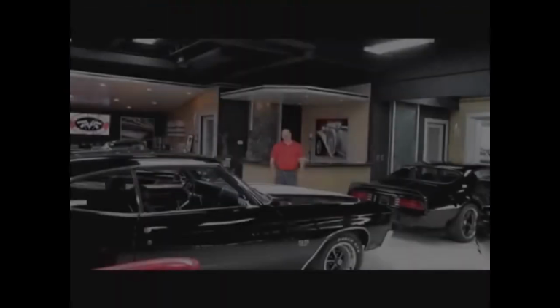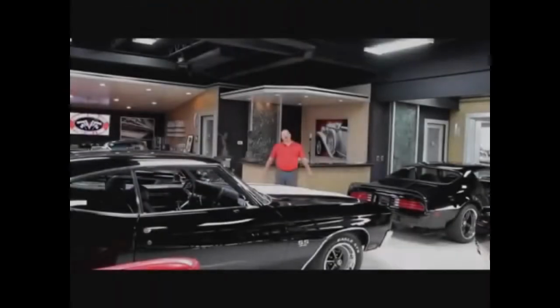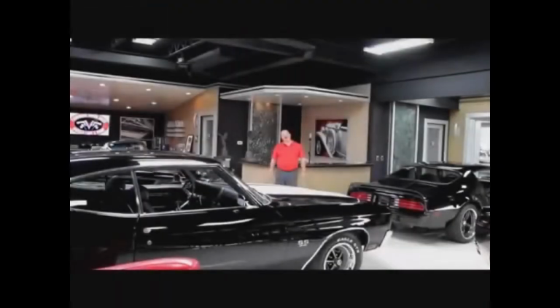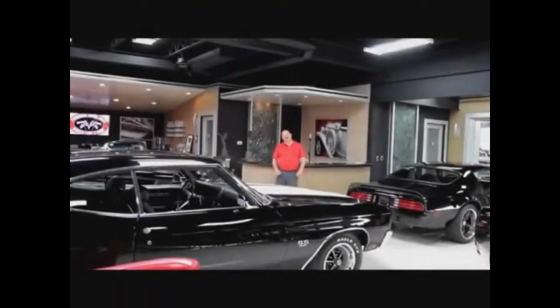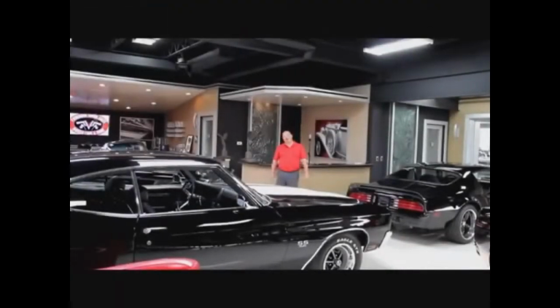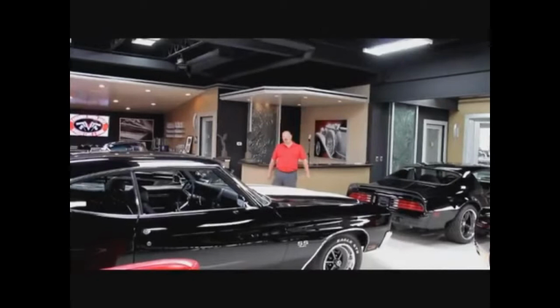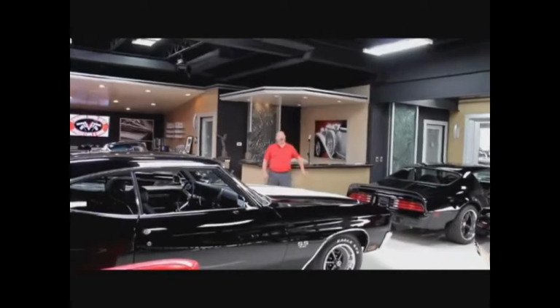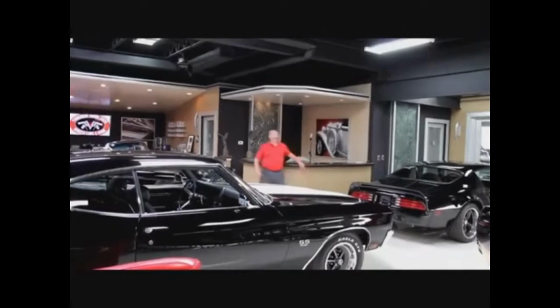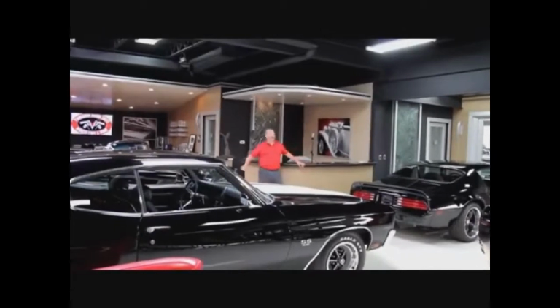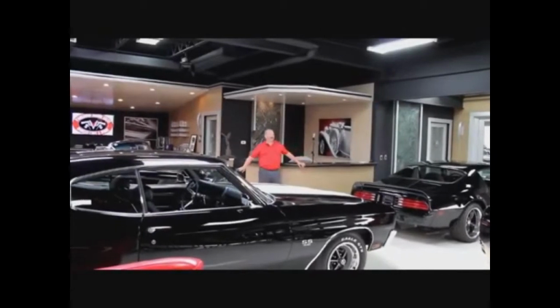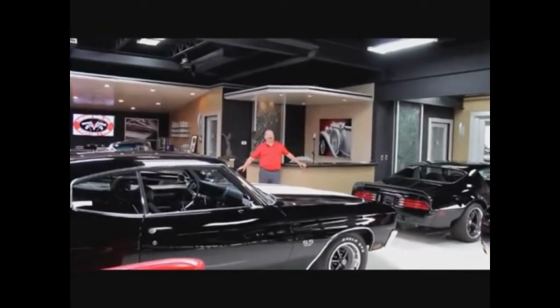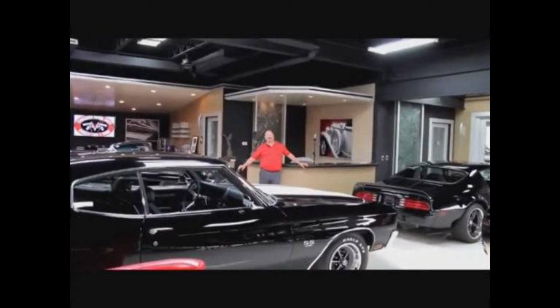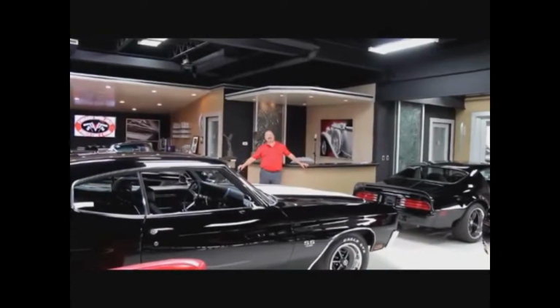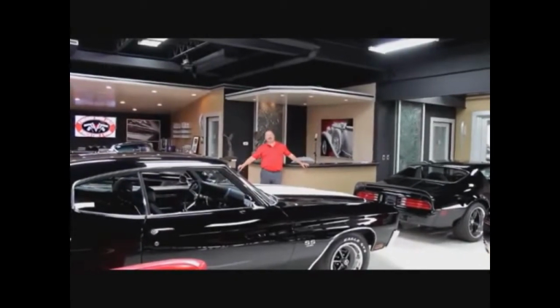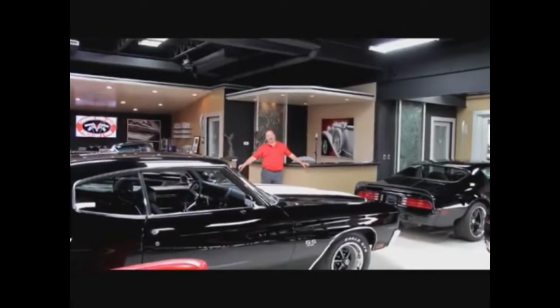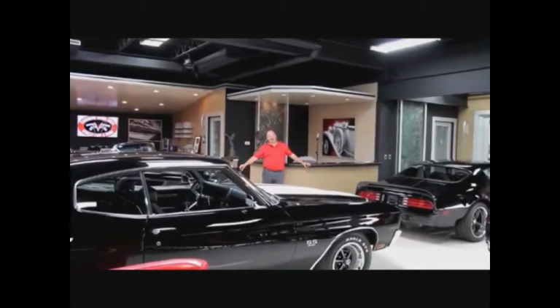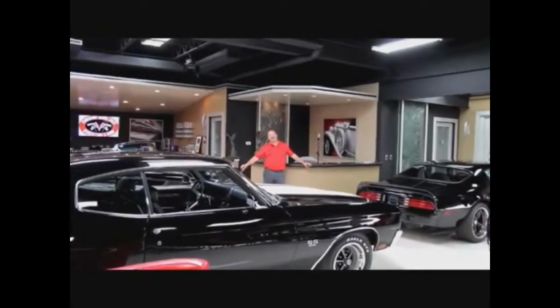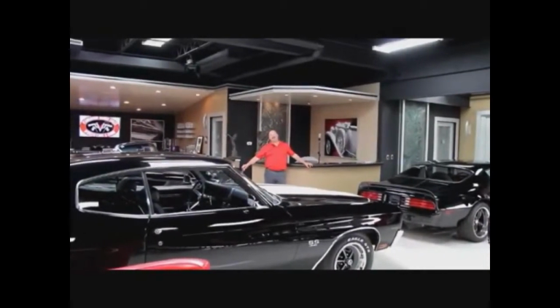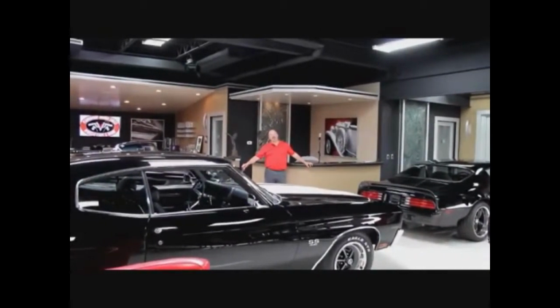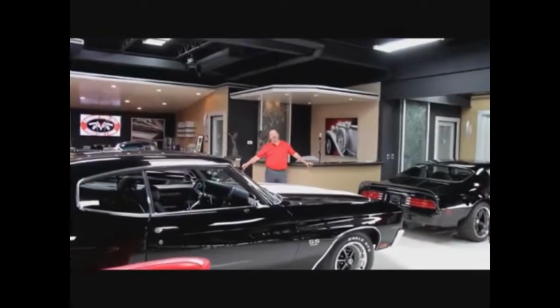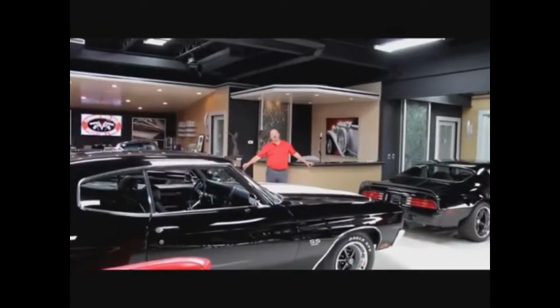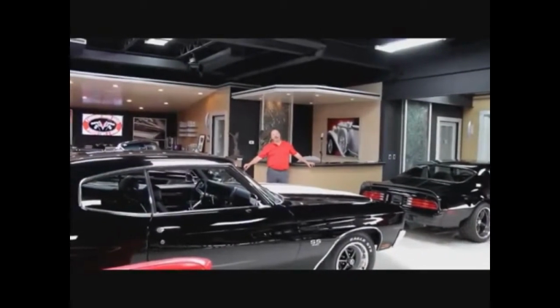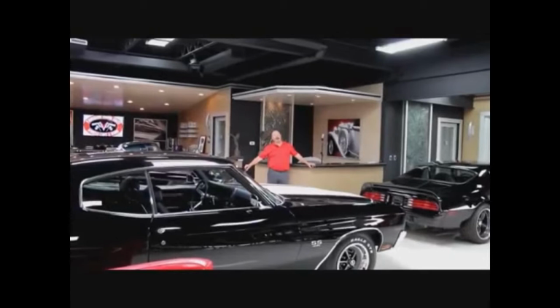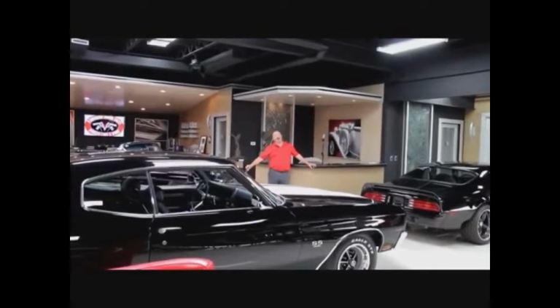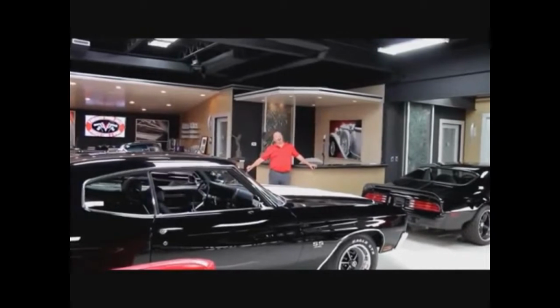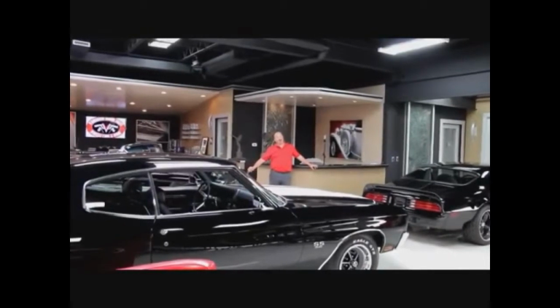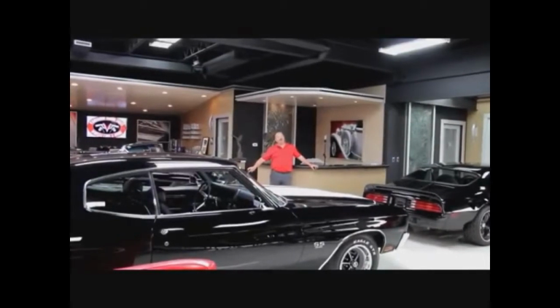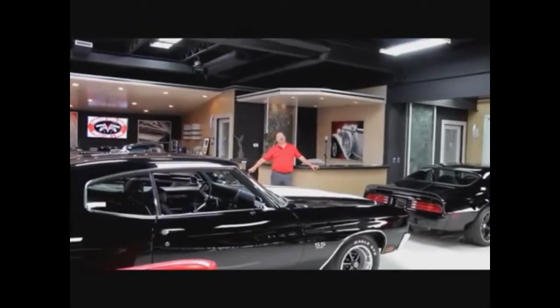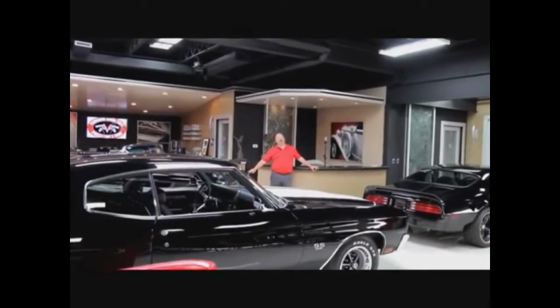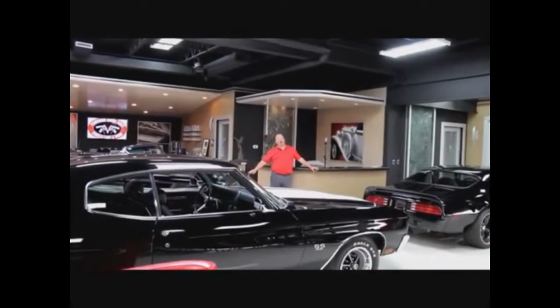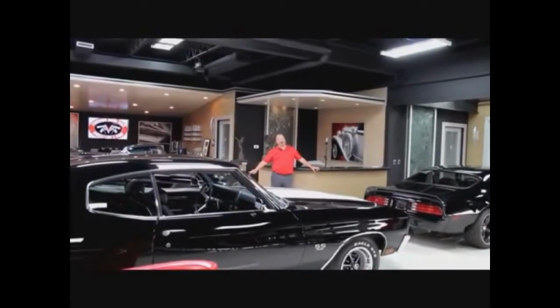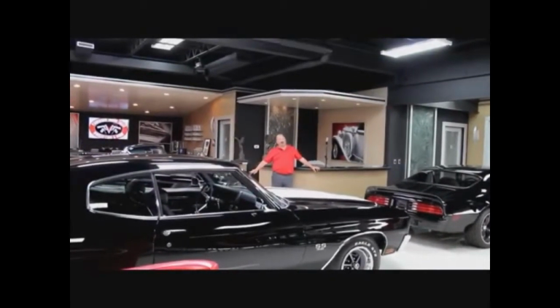Hi, it's Greg with Vanguard Motor Sales. Today I've got a real treat for you — a 1956 T-Bird, Raven Black, all-original. It's a gorgeous car.